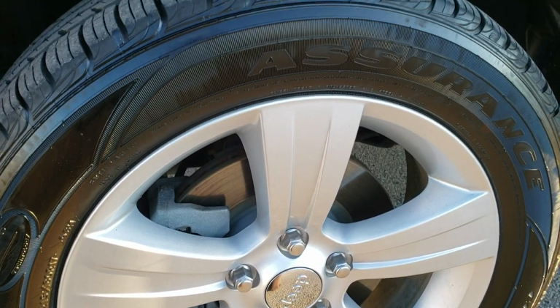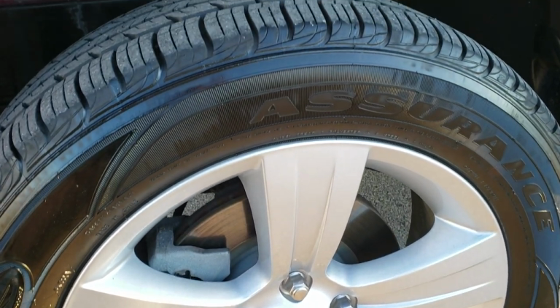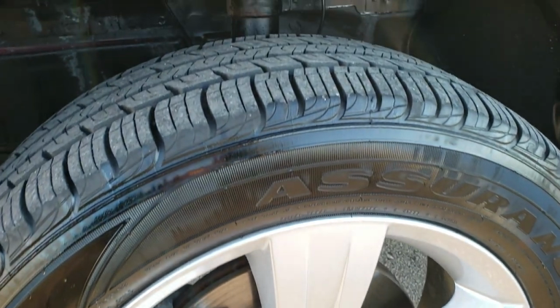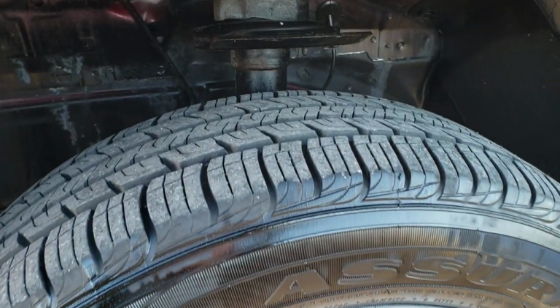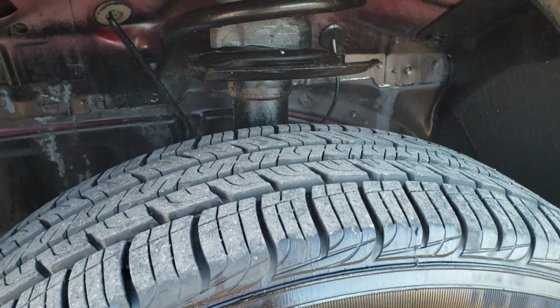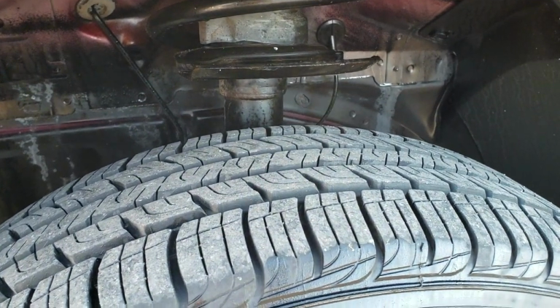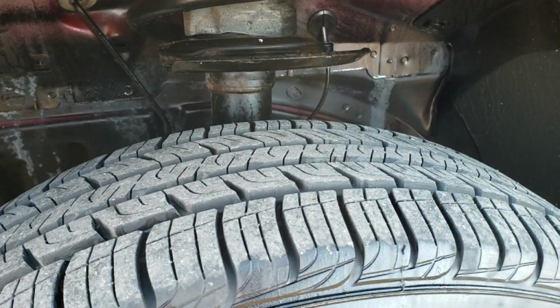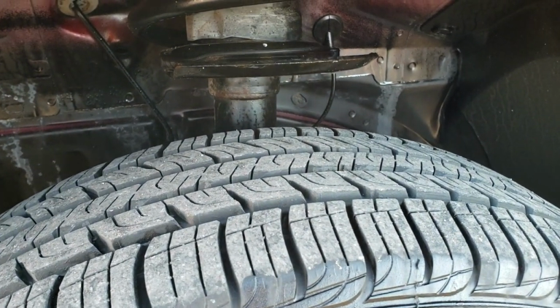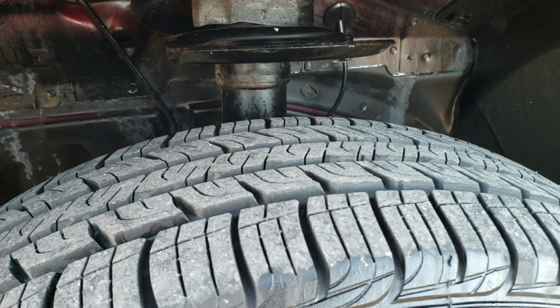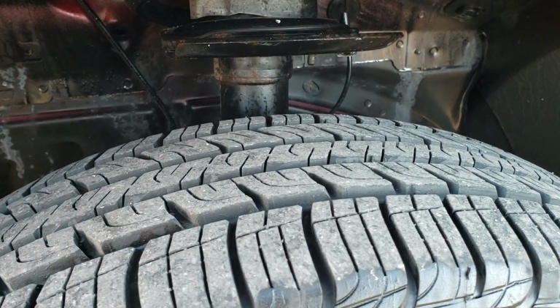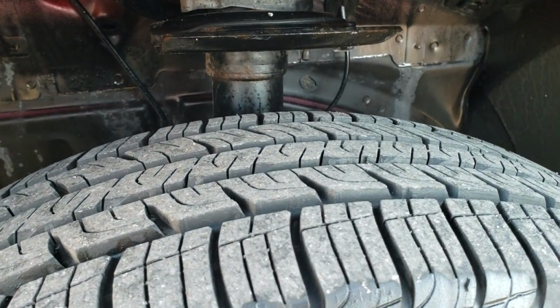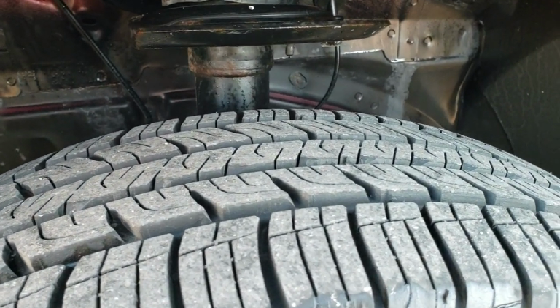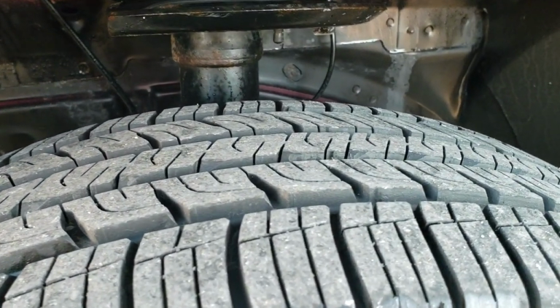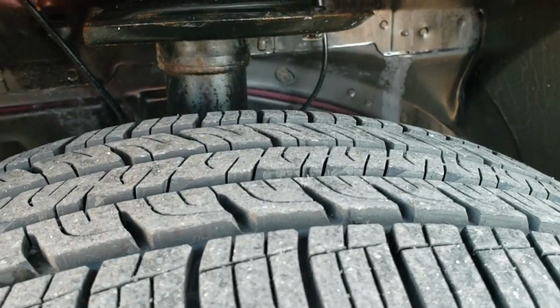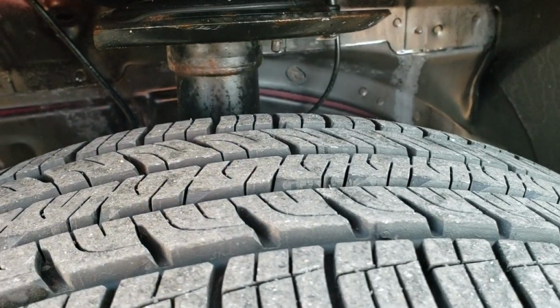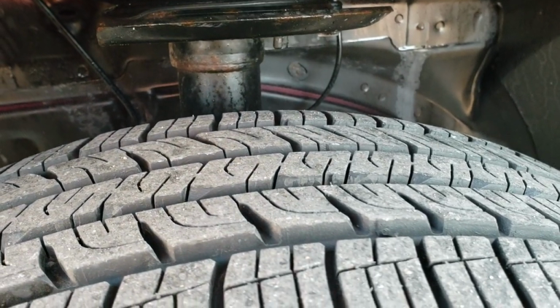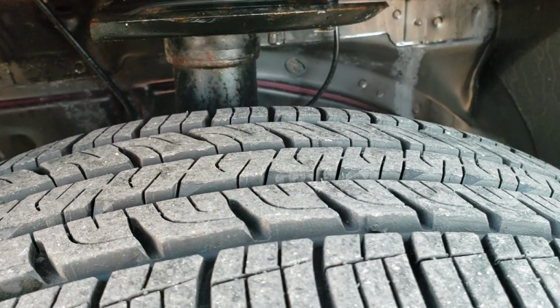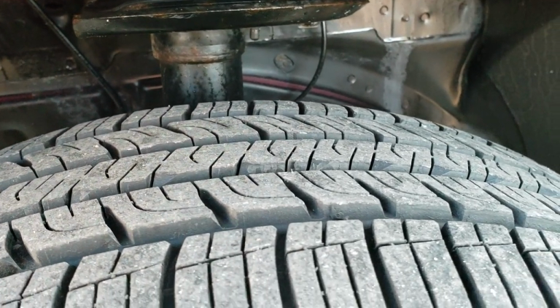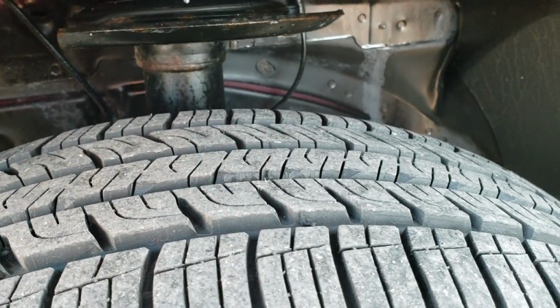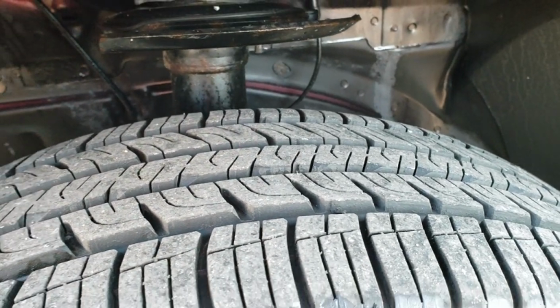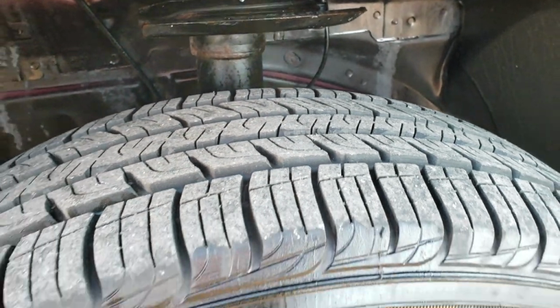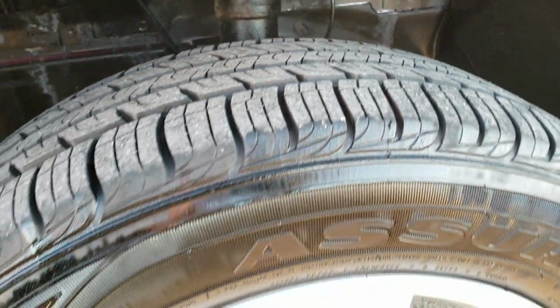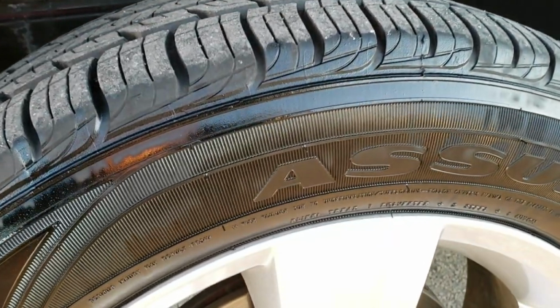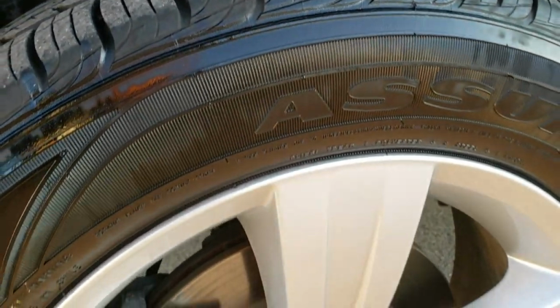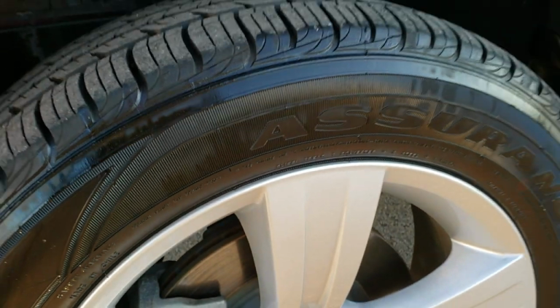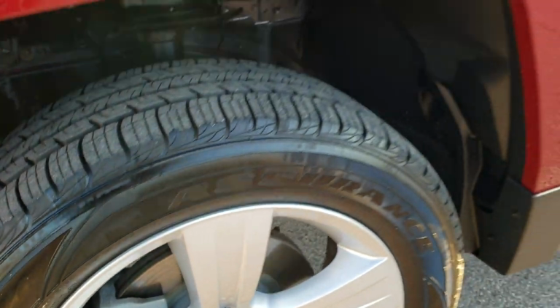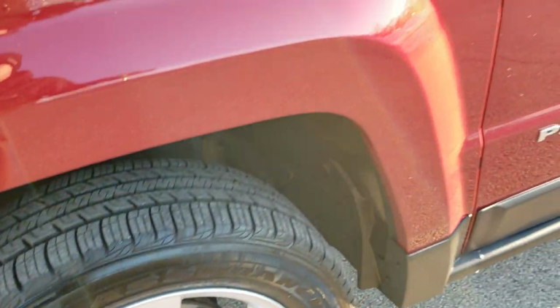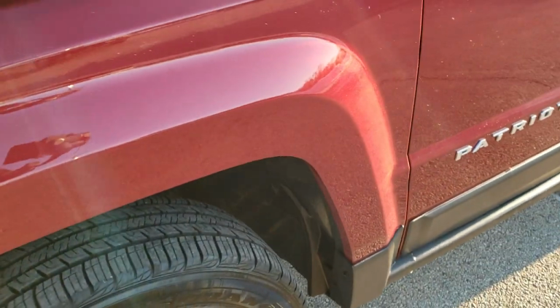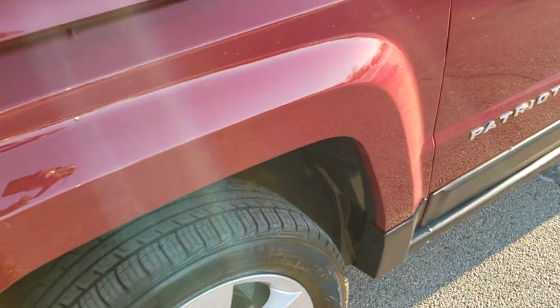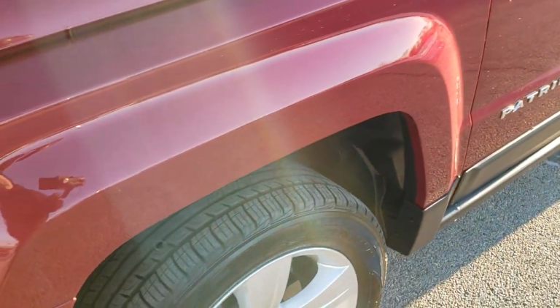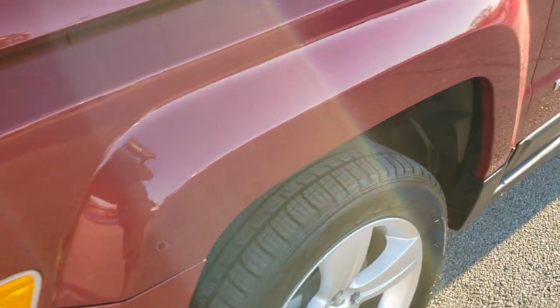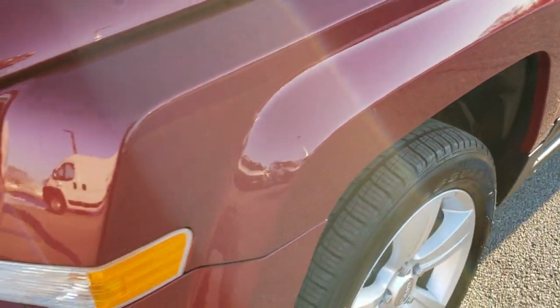17-inch painted alloy rims, Goodyear Assurance 215-60R17 tires with about 80 to 90% of the tread left — lots of tread left on those tires. Four-wheel disc brakes on this Jeep, and it is a four-wheel drive.